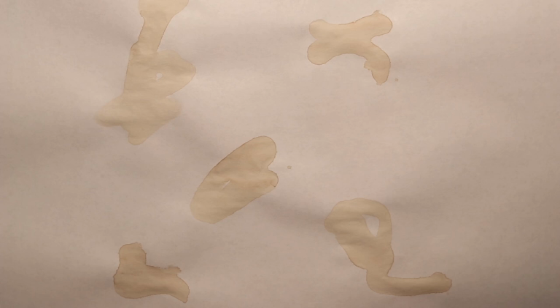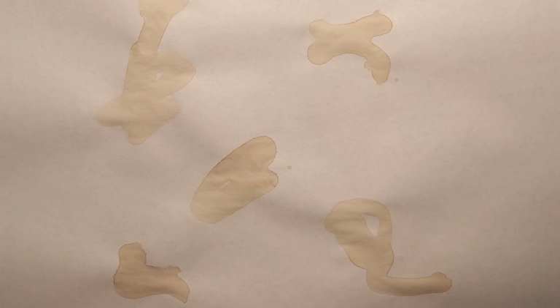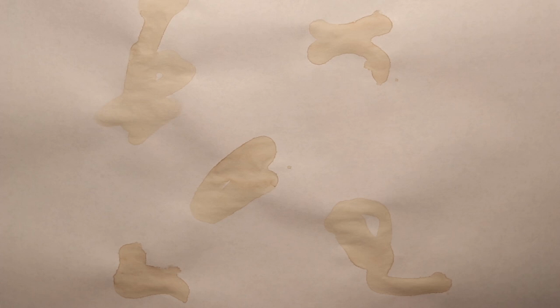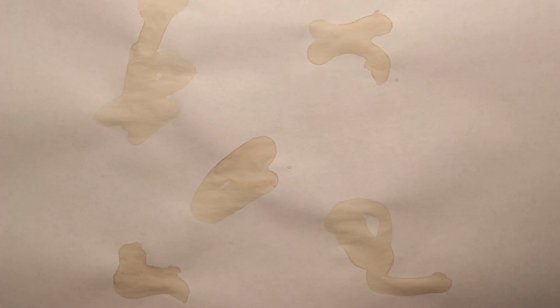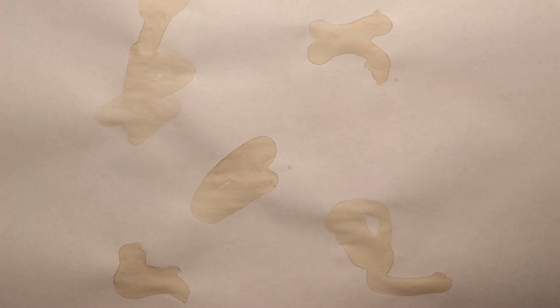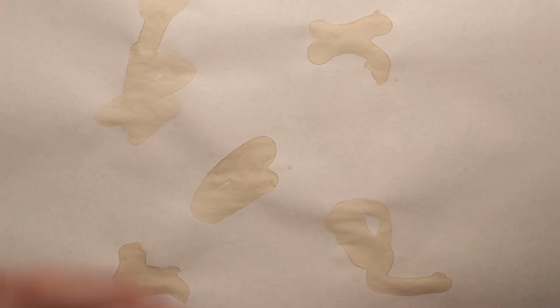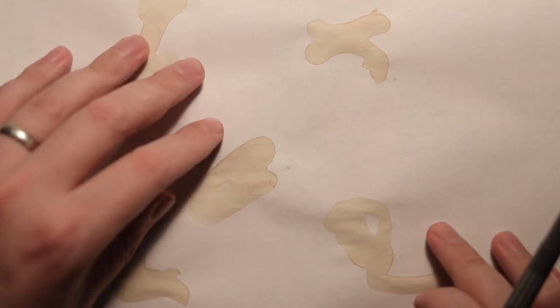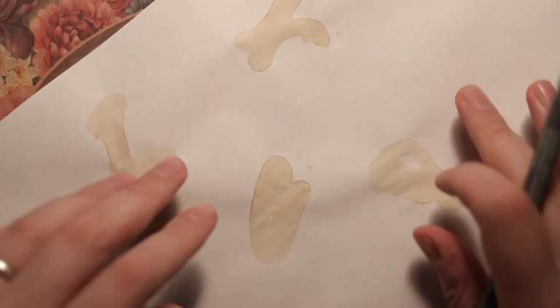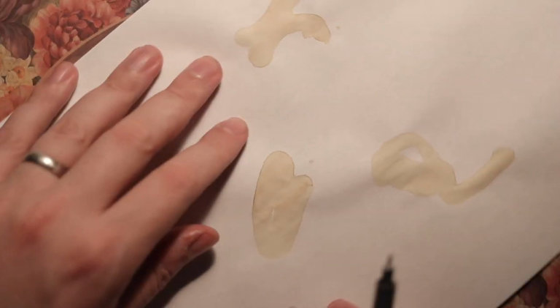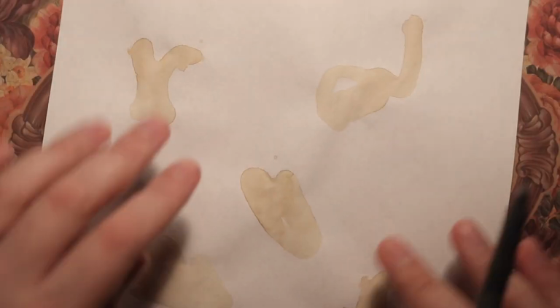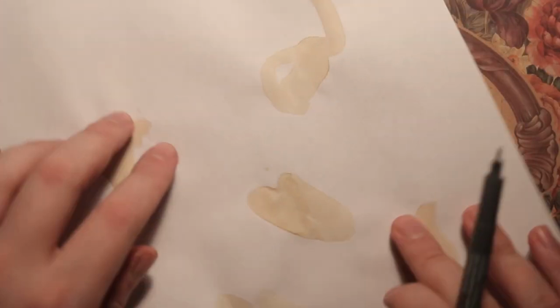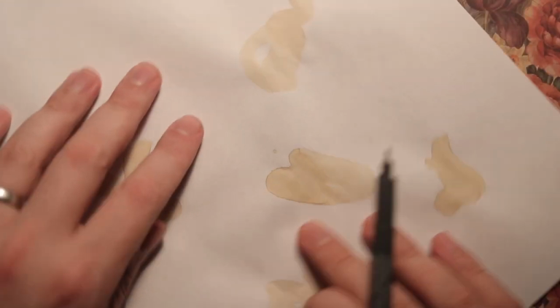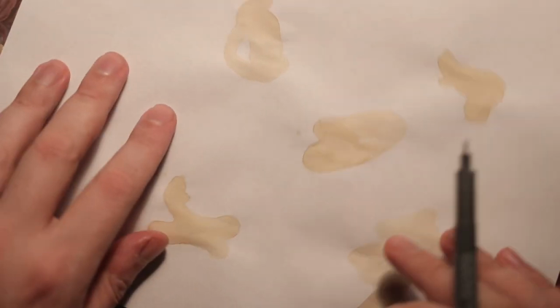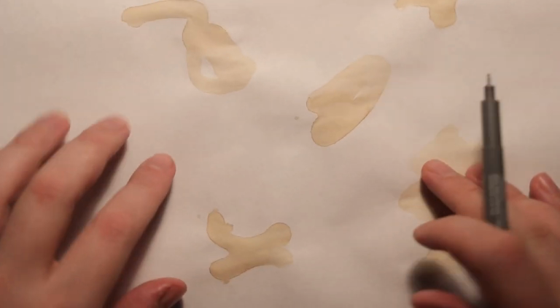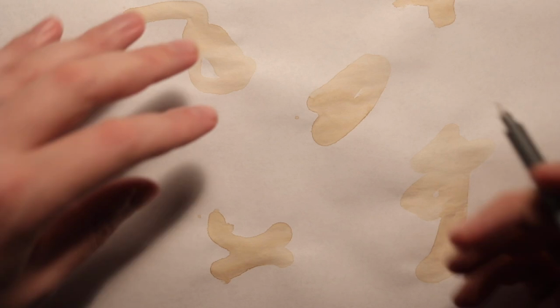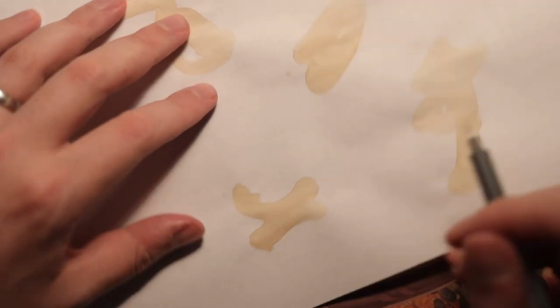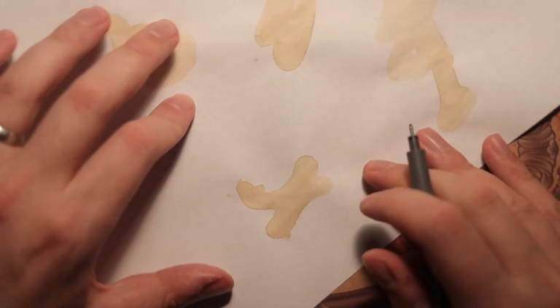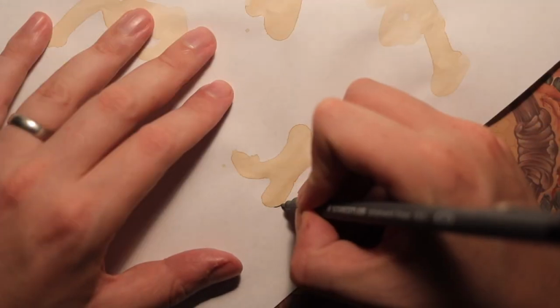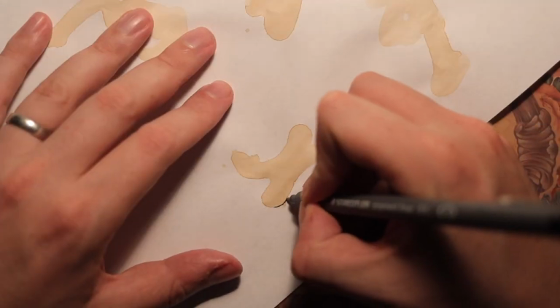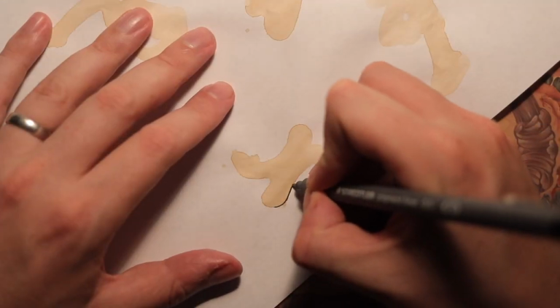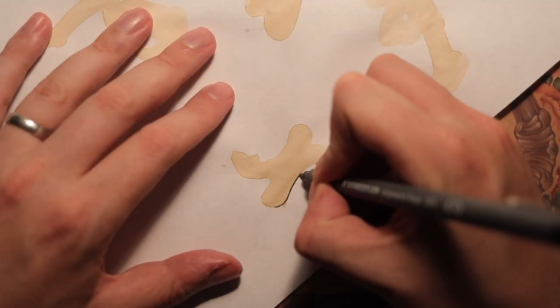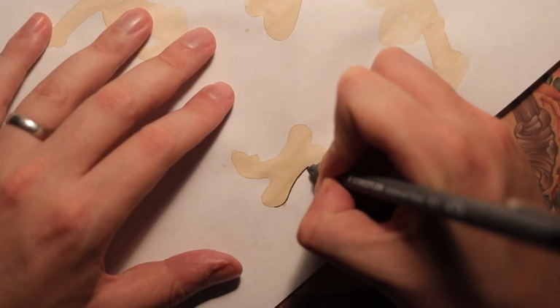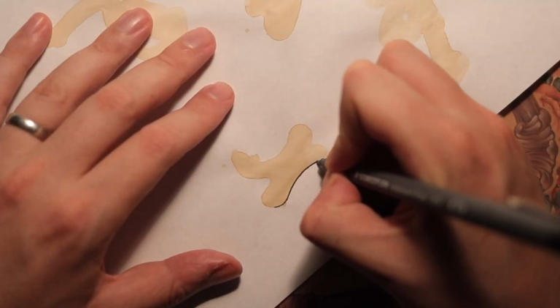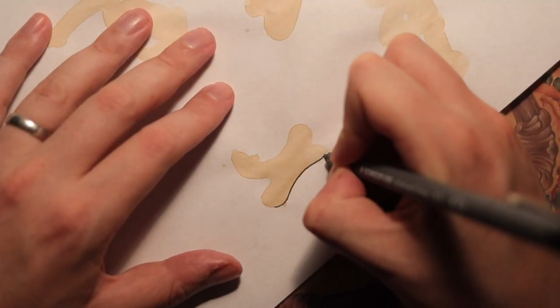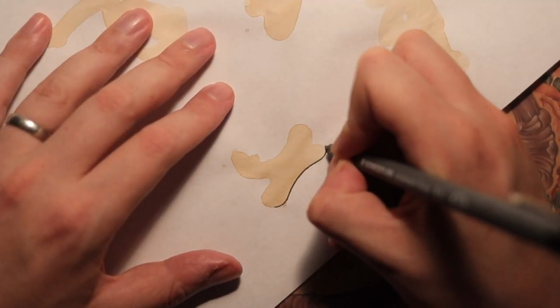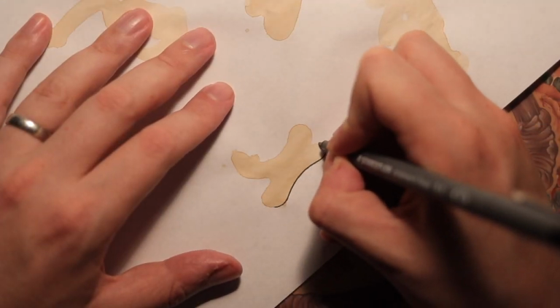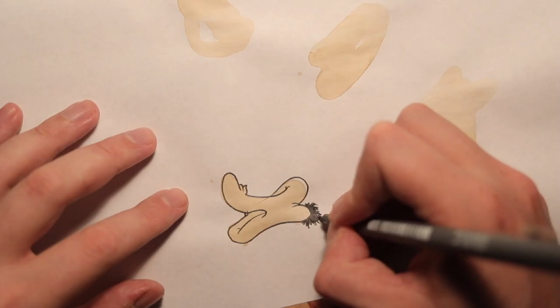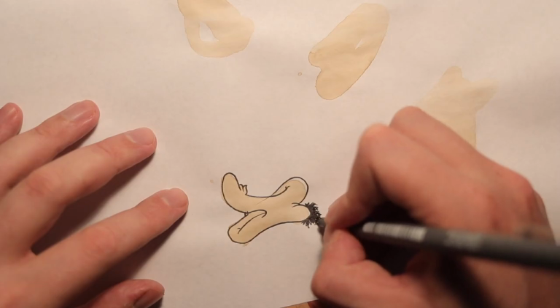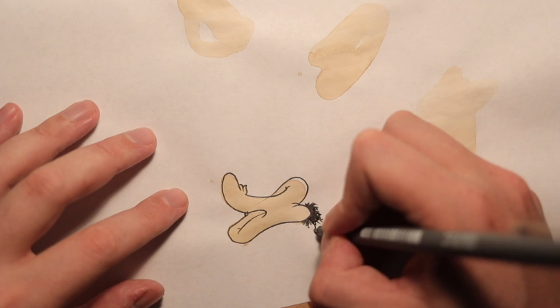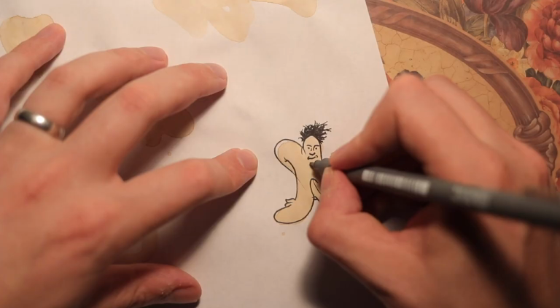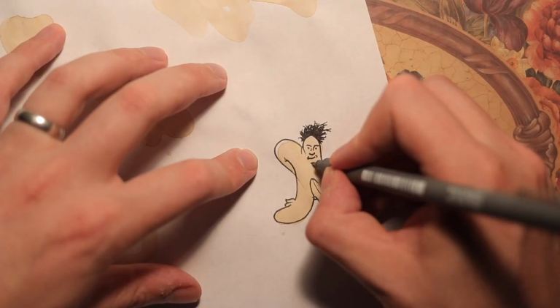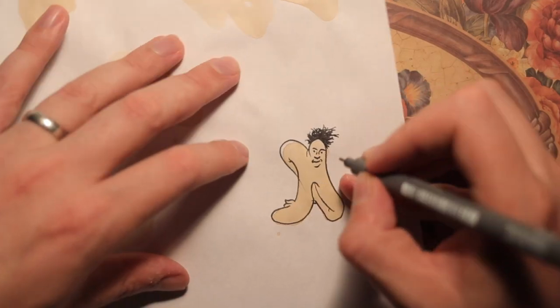Welcome back, this is David, and these are some random coffee stains I'm going to draw on and find images in. This right here kind of looks like comics — it resembles a human in certain ways.